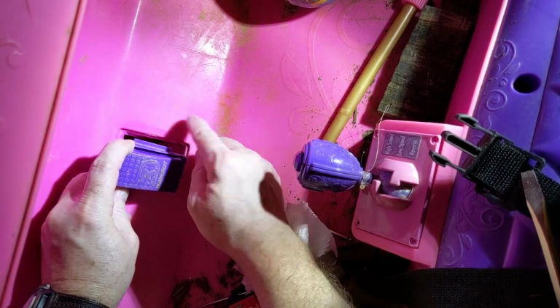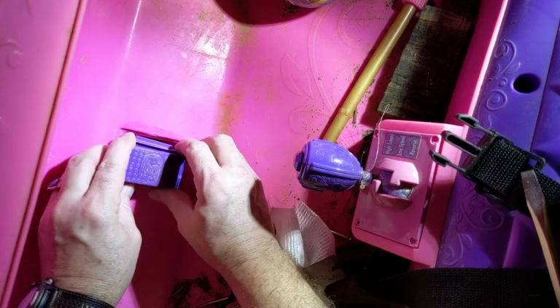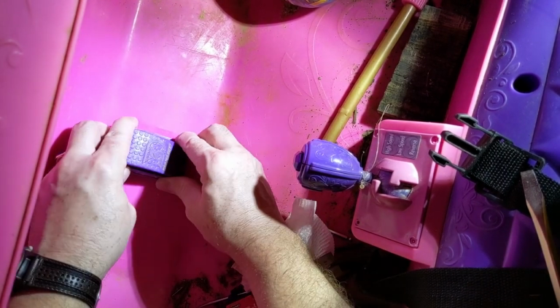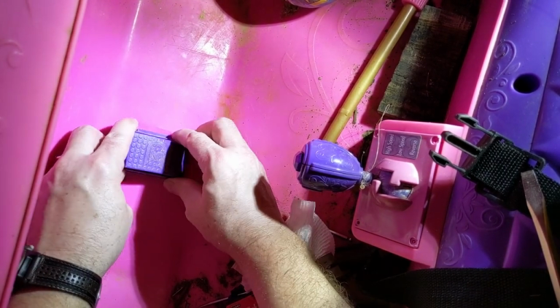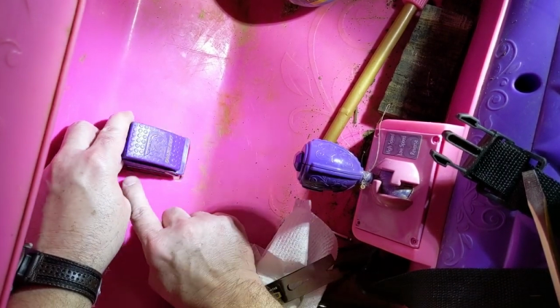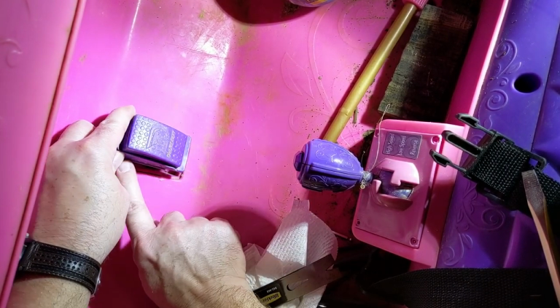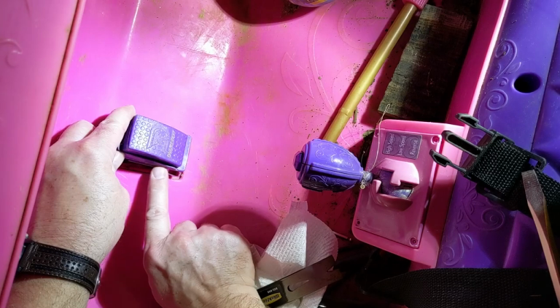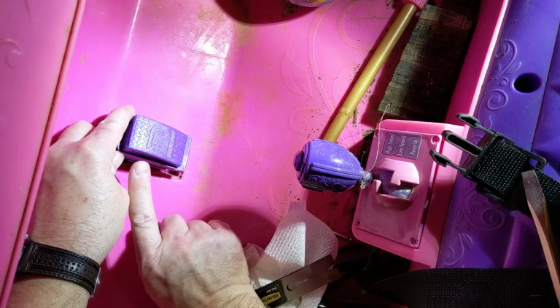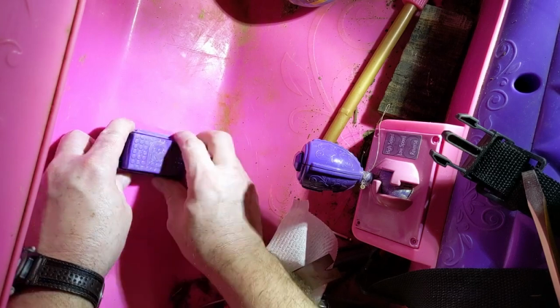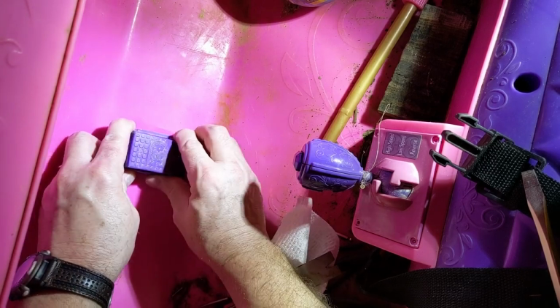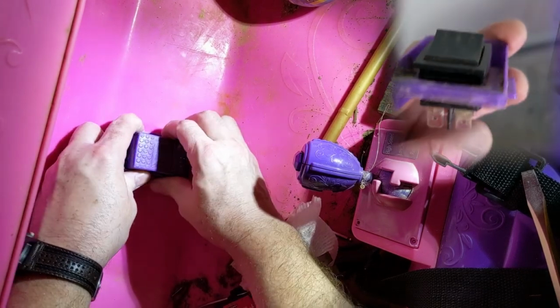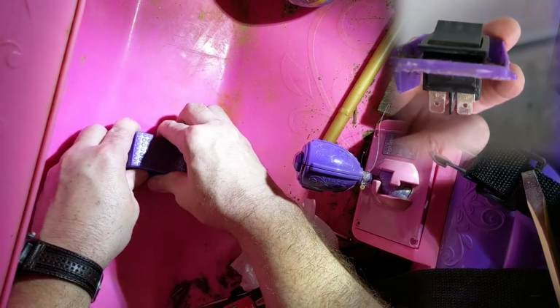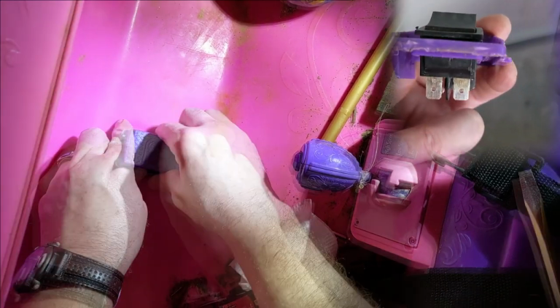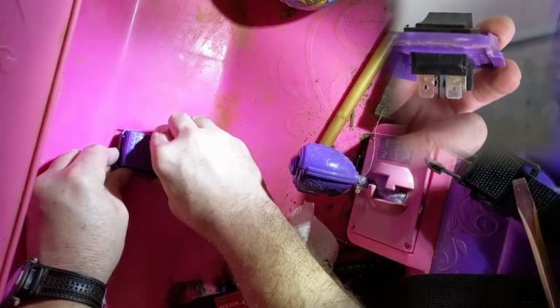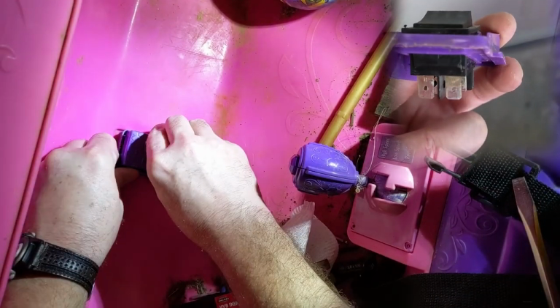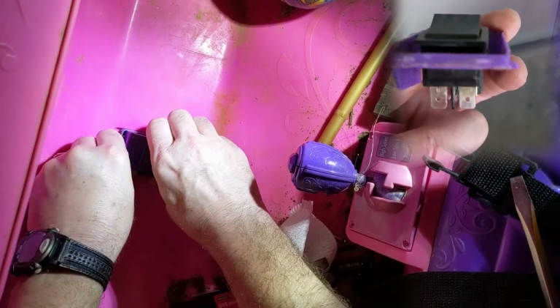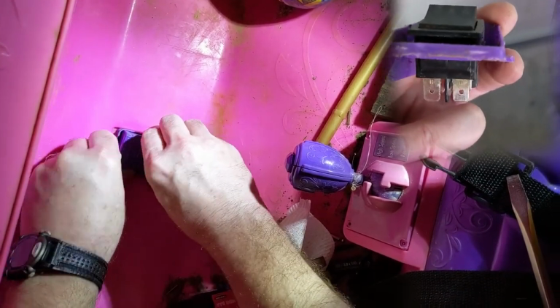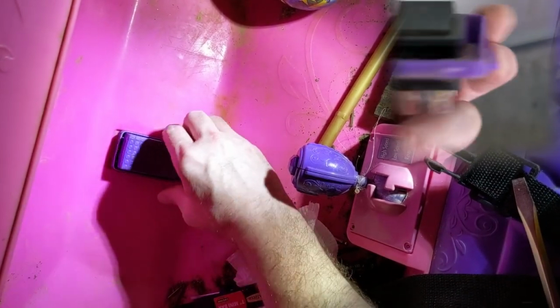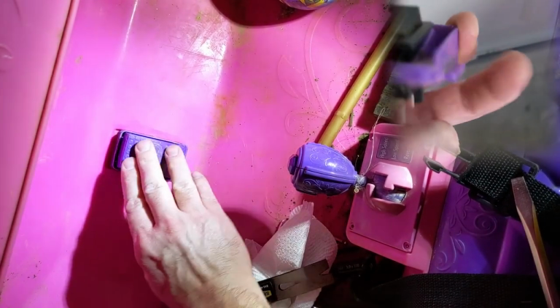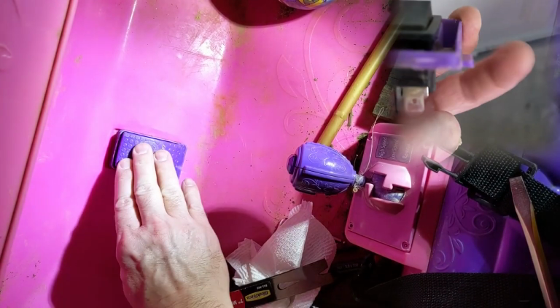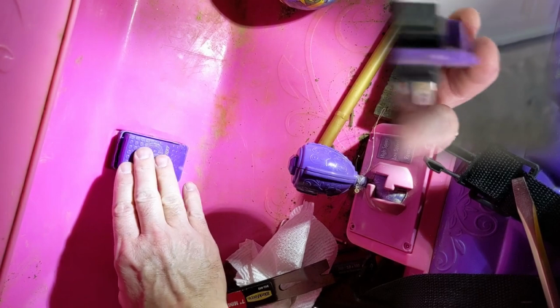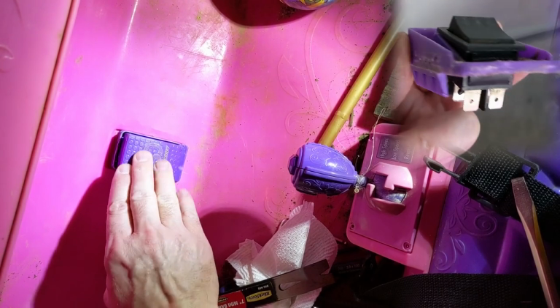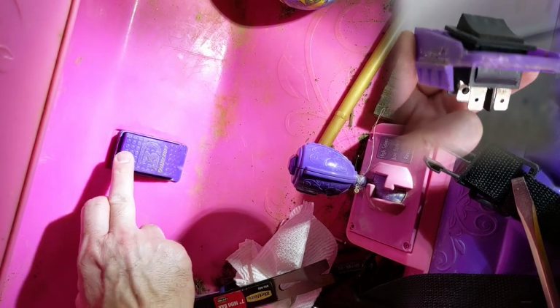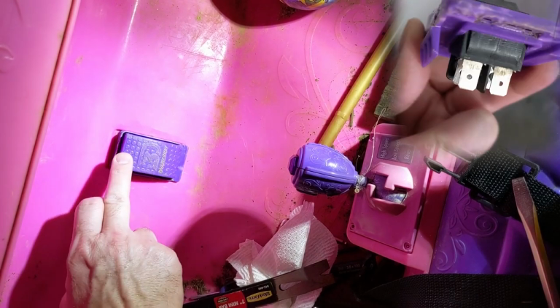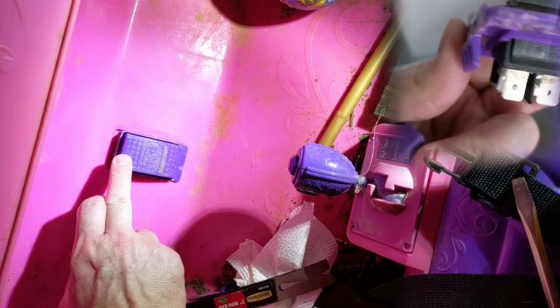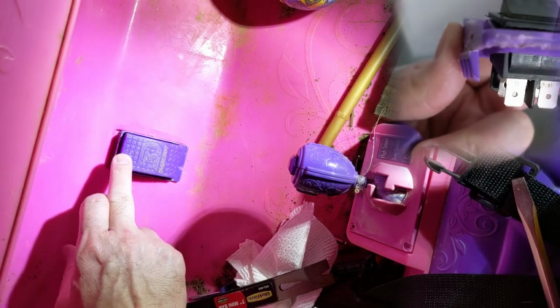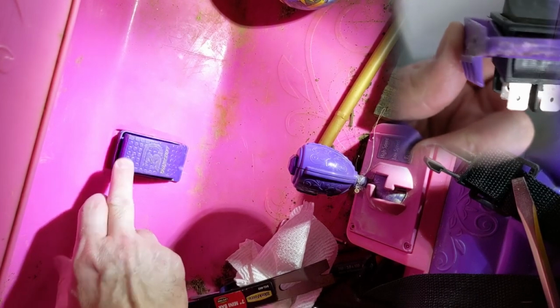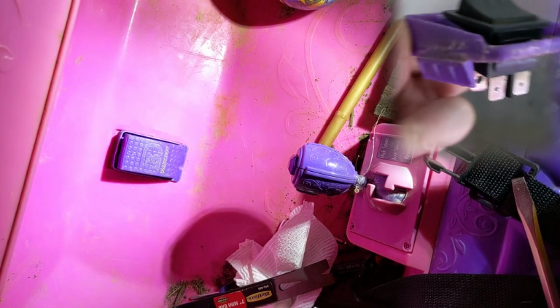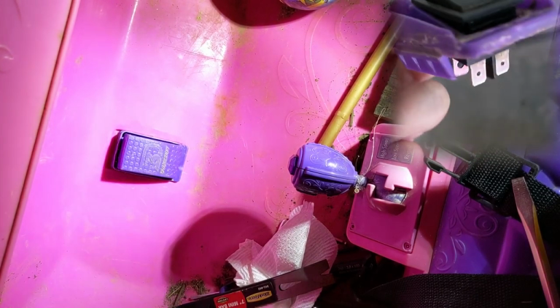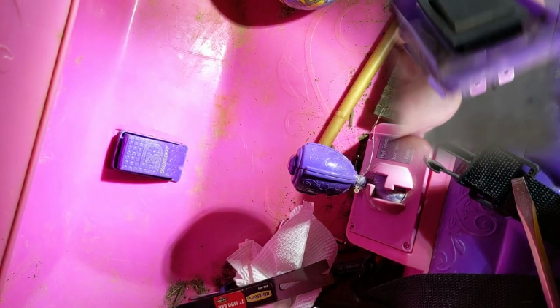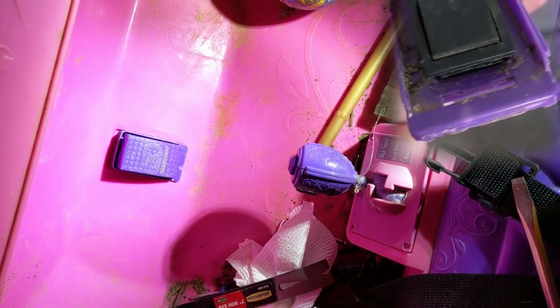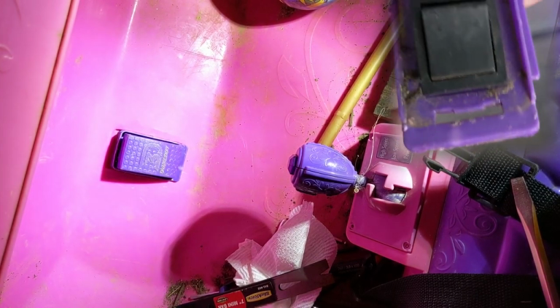We want to go in with our right side first — see that tab in the upper right? That tab has to slide in and then we can push straight down. And now the switch is replaced.